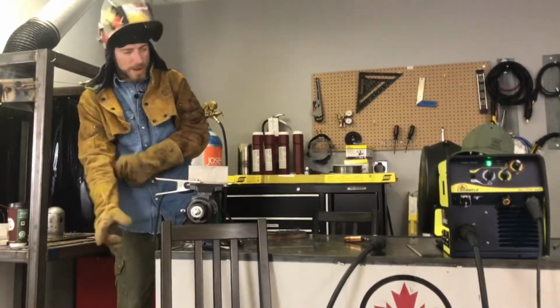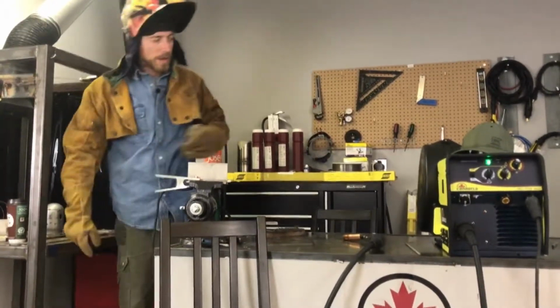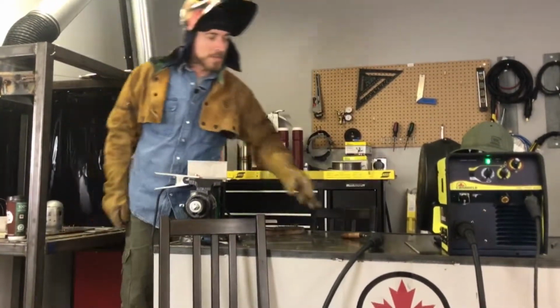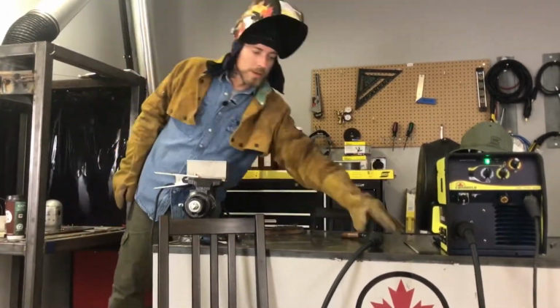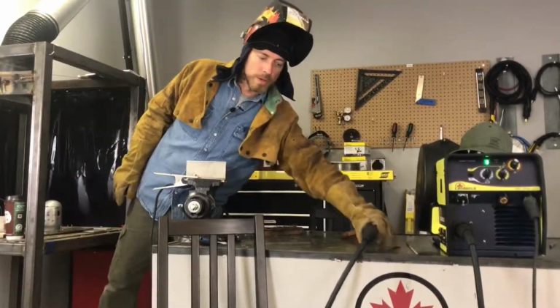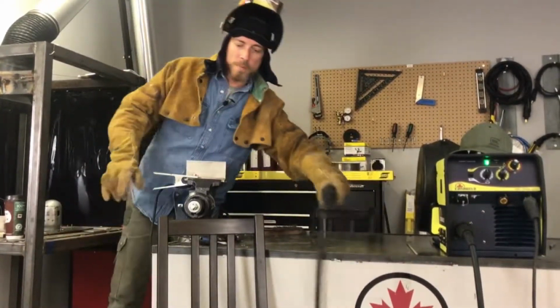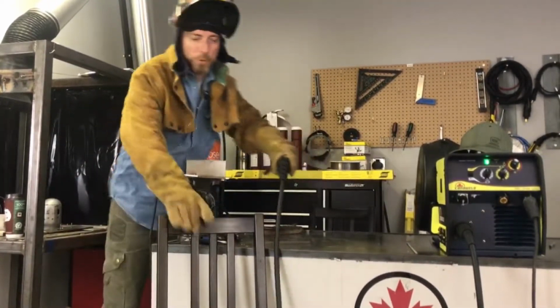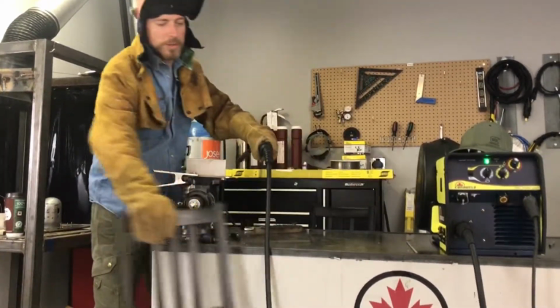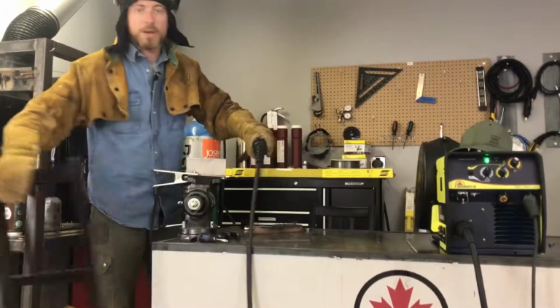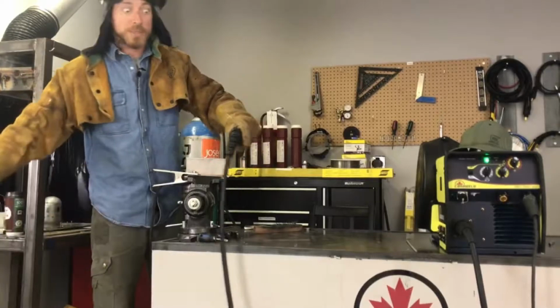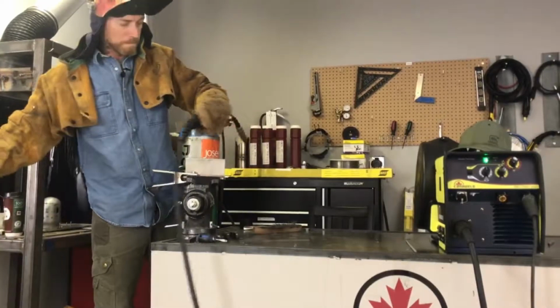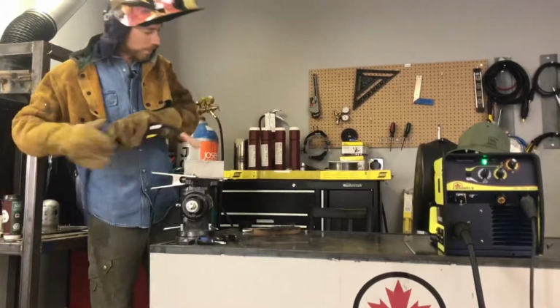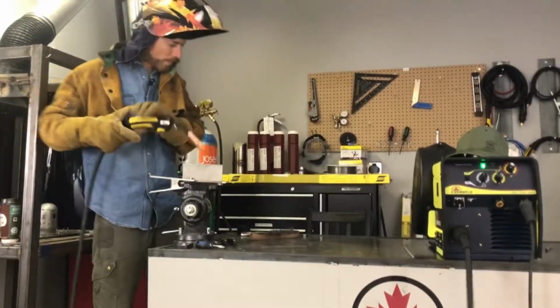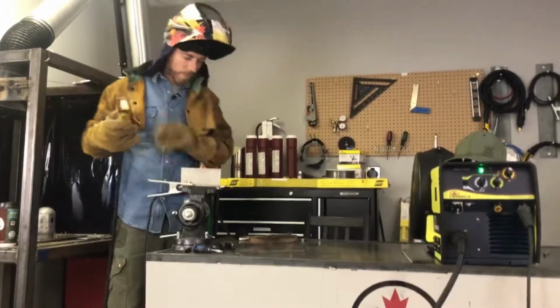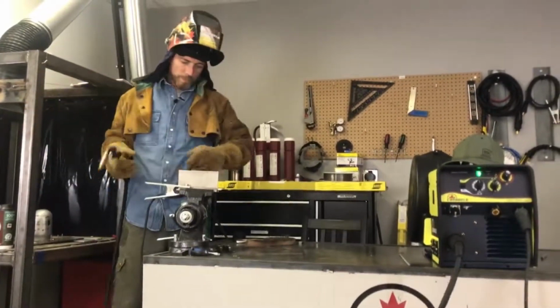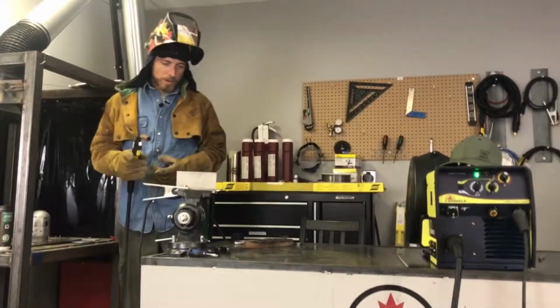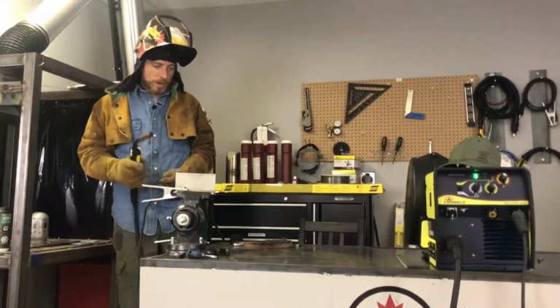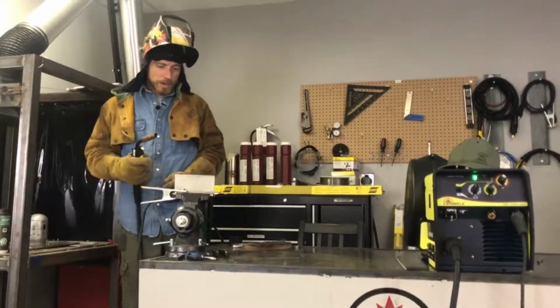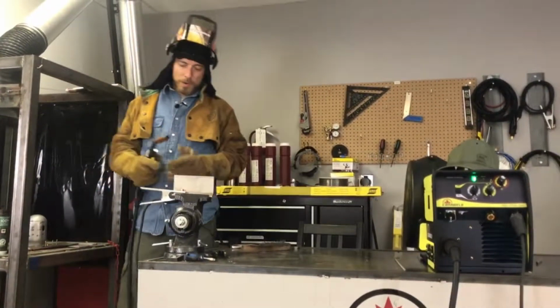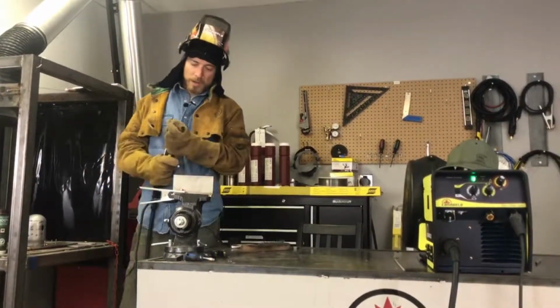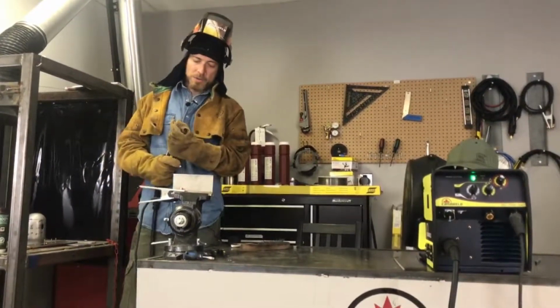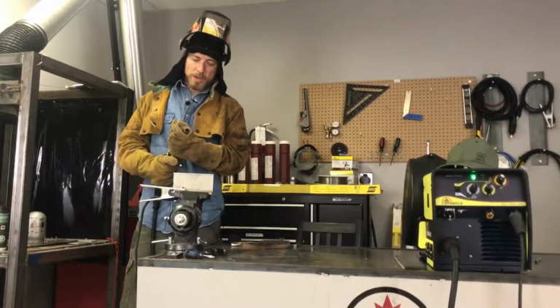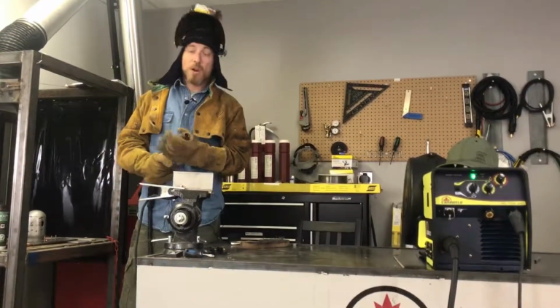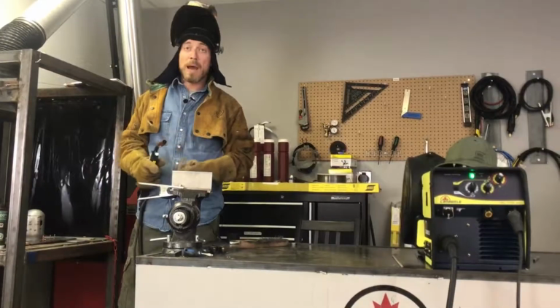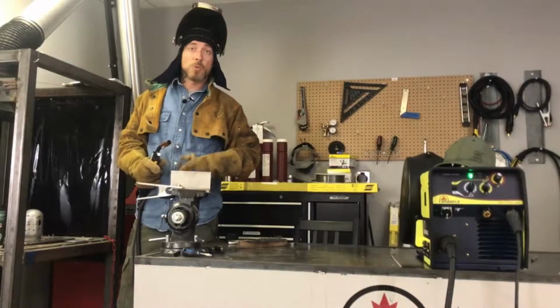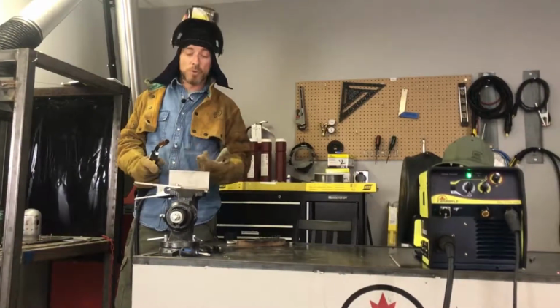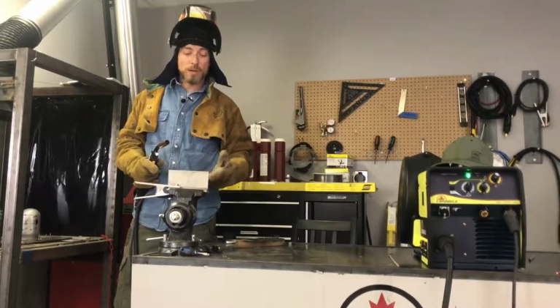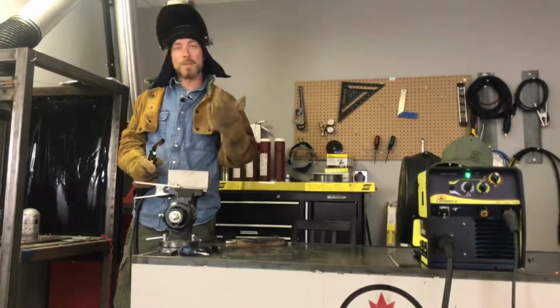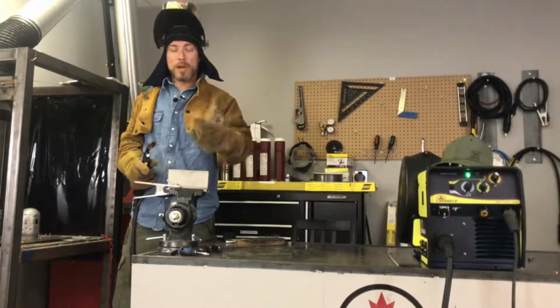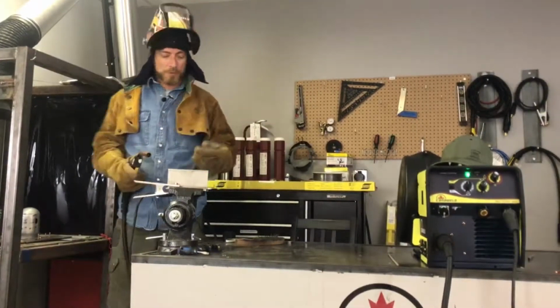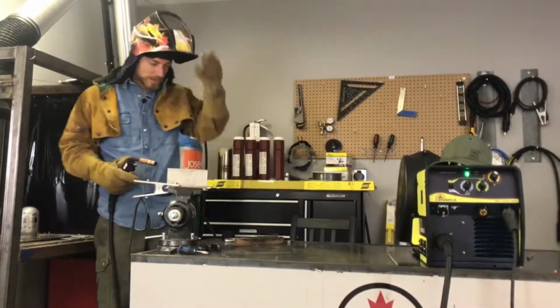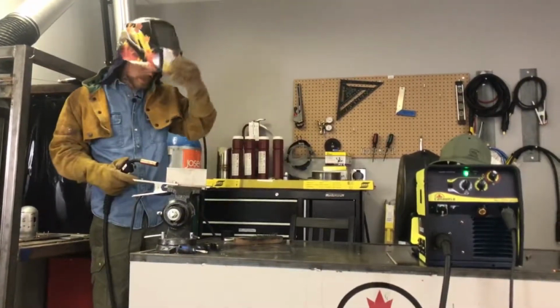Let's see if I can do a little bit better of a weld than we did on our last one. I'm going to count to three, drop my mask, do the weld, and I'm going to bring it up there for you guys to see.